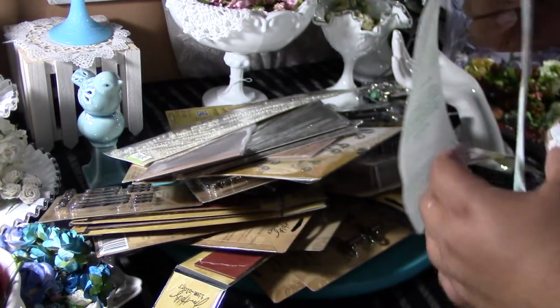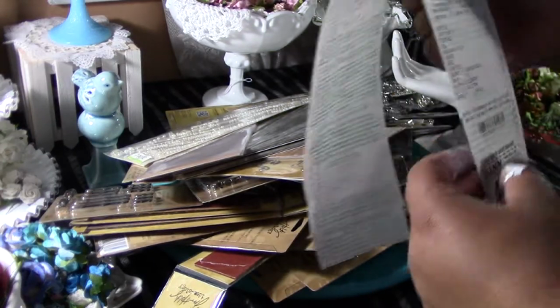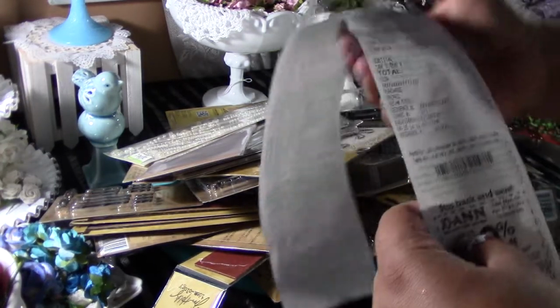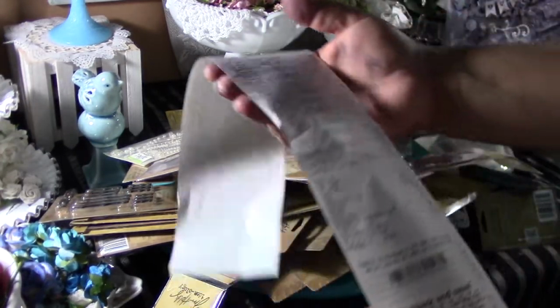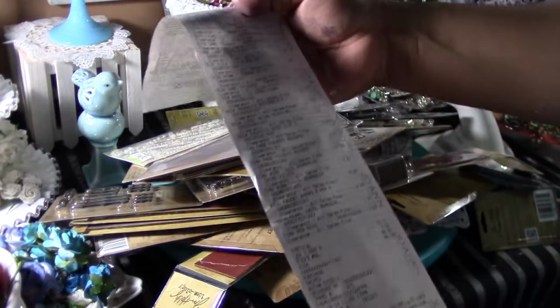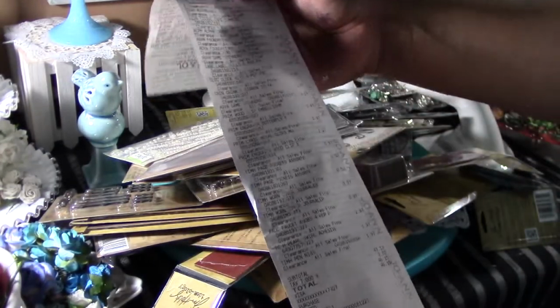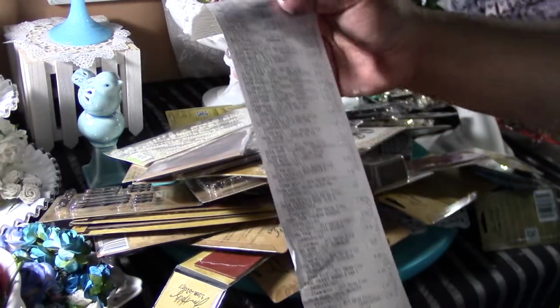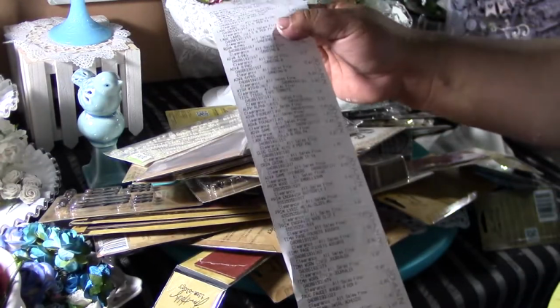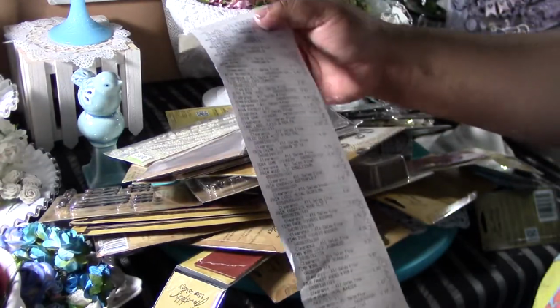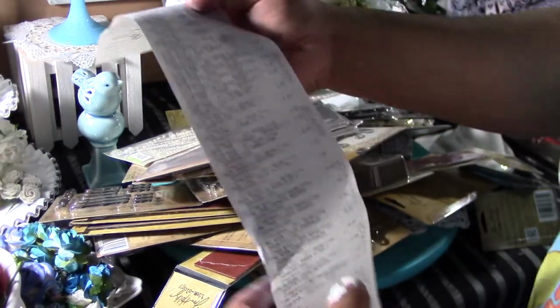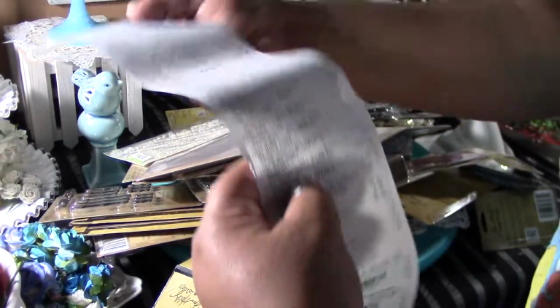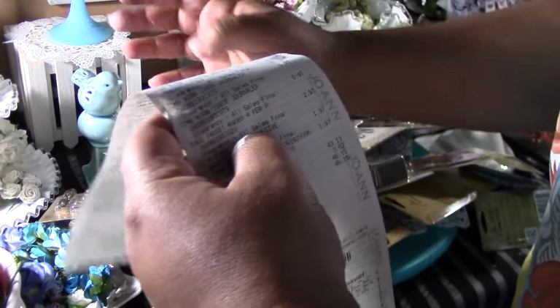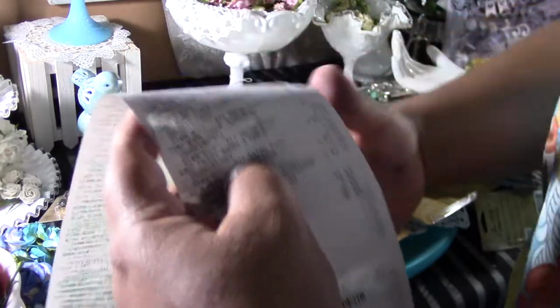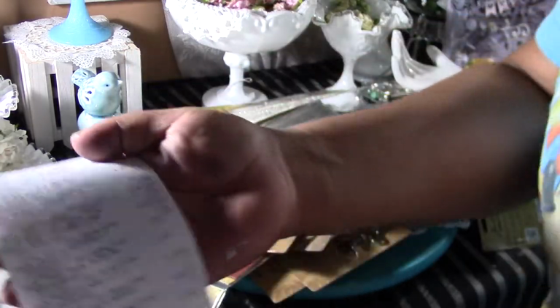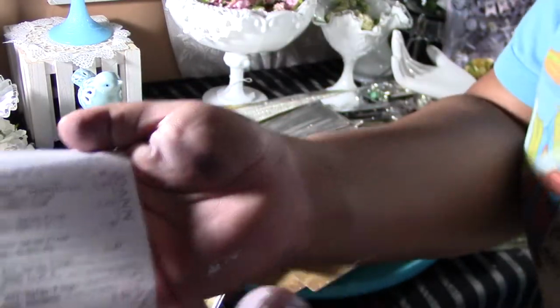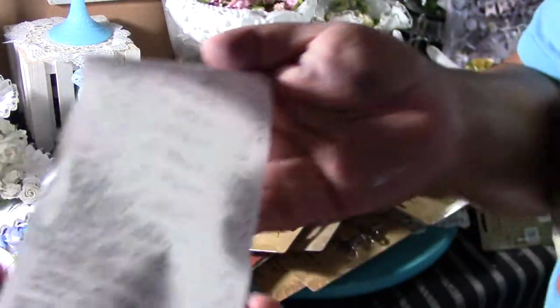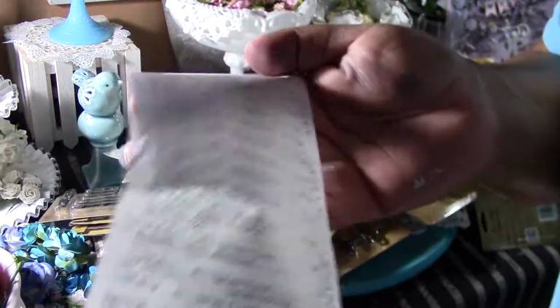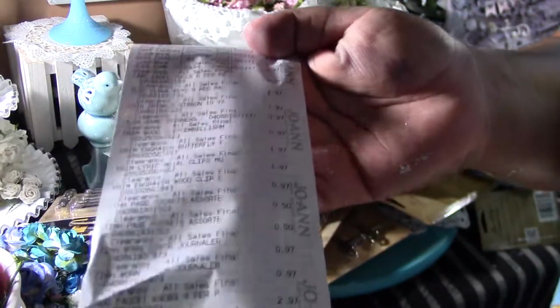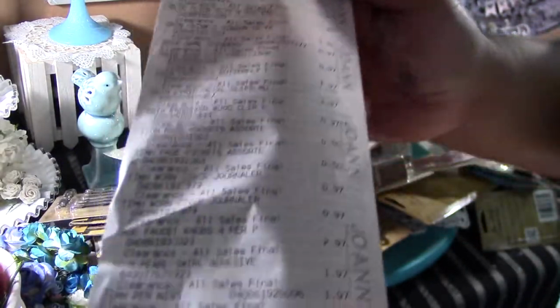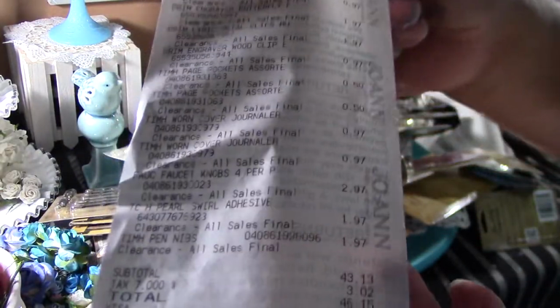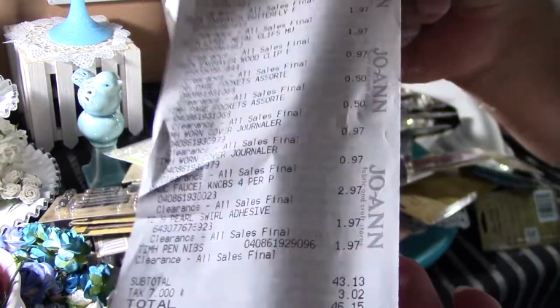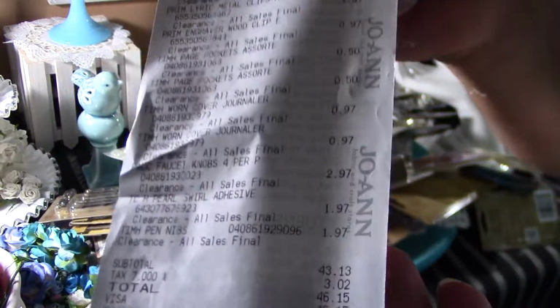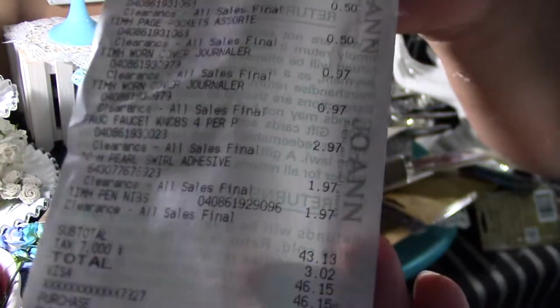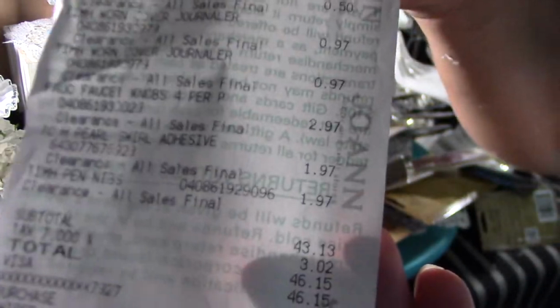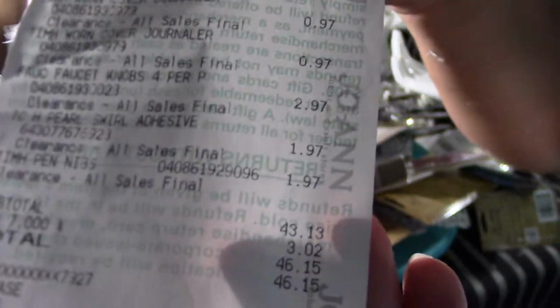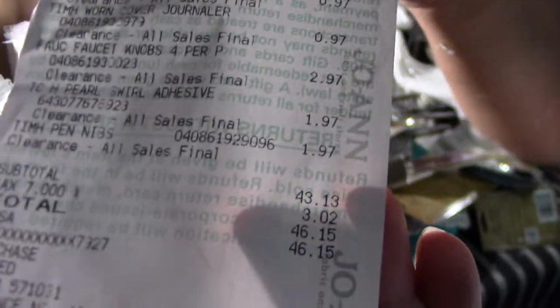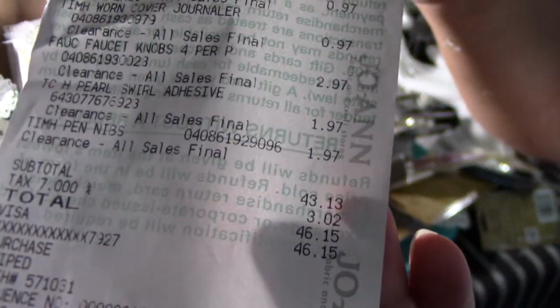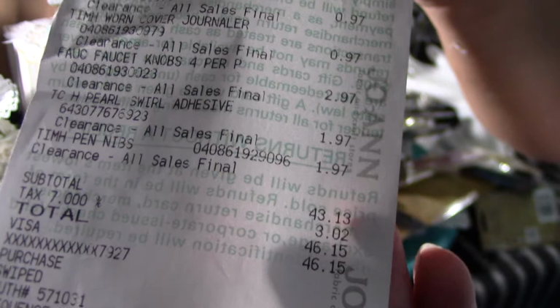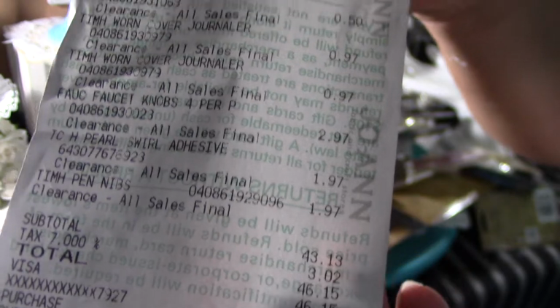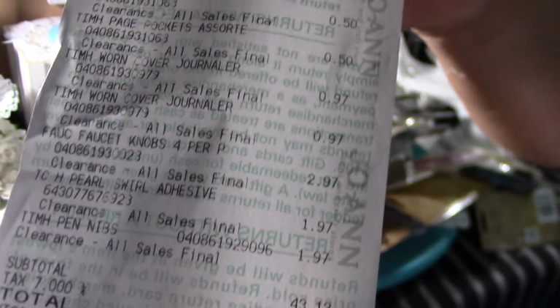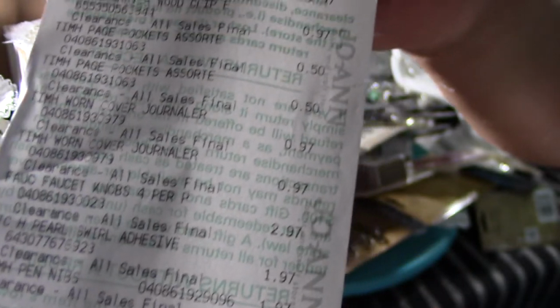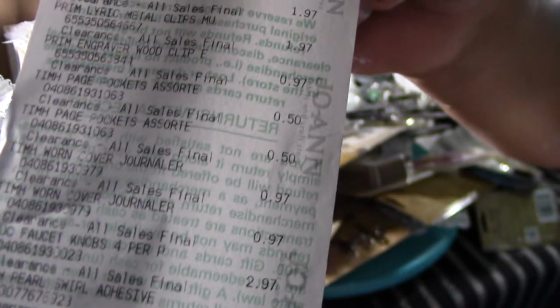Hi everyone, so I wanted to show you my awesome Tim Holtz haul. I'm going to give you a sneak peek here. Look at this — look at that total and look at those prices.